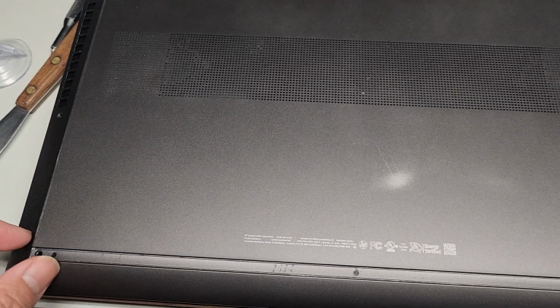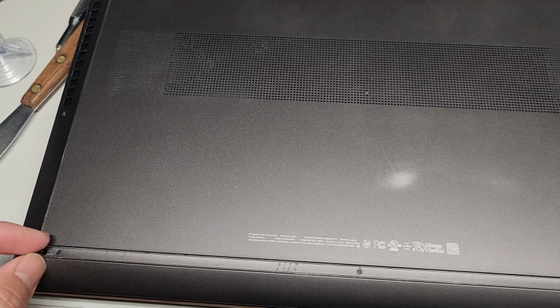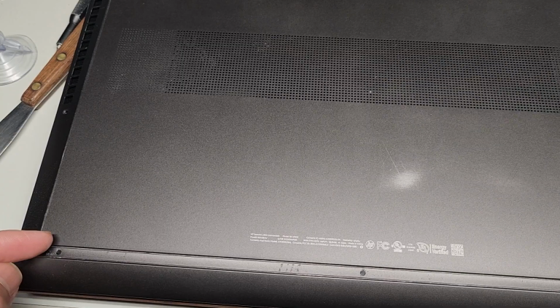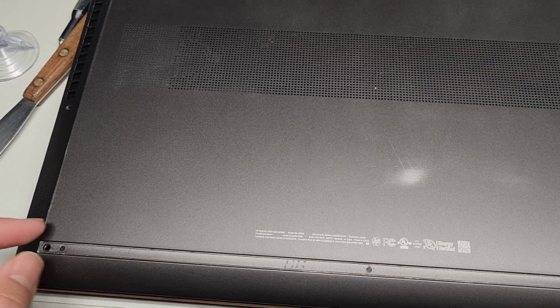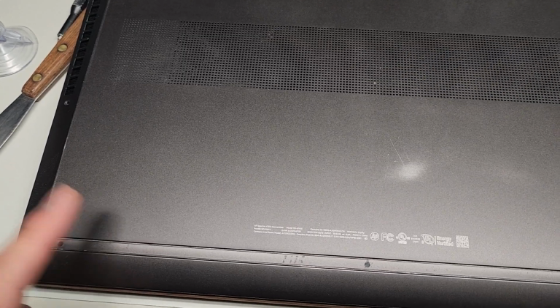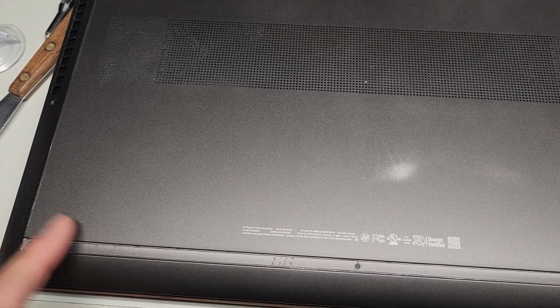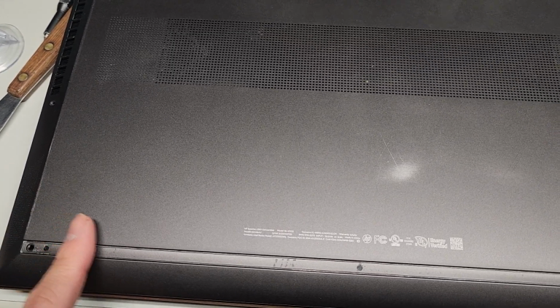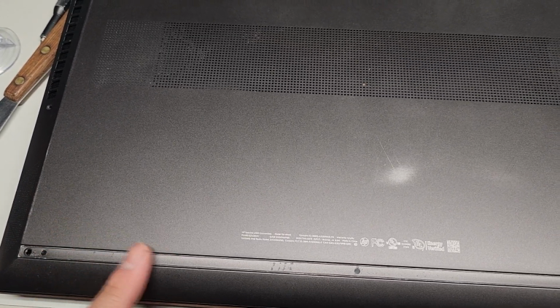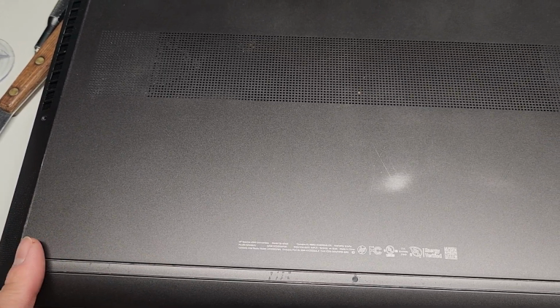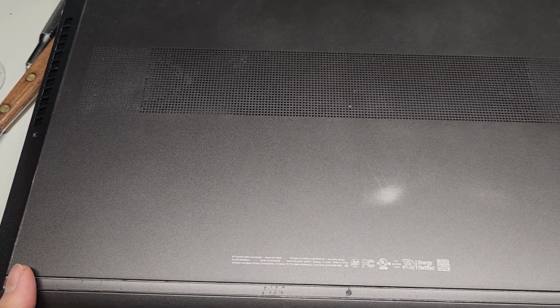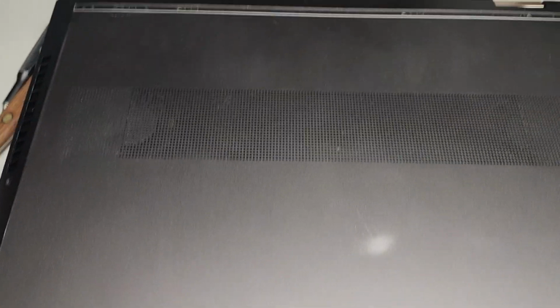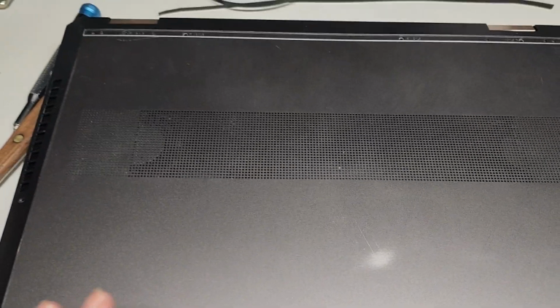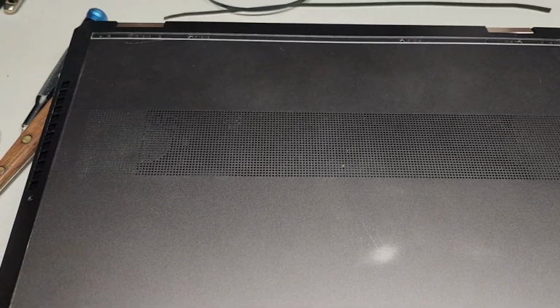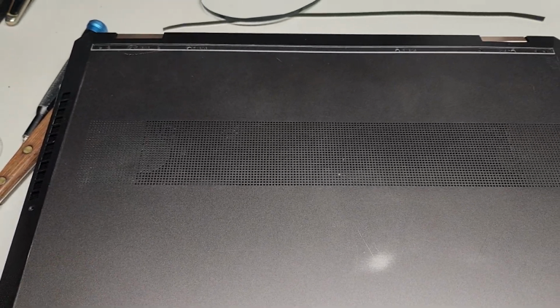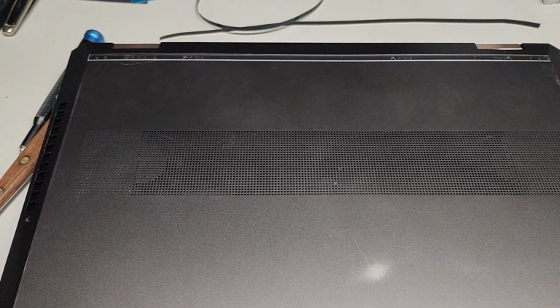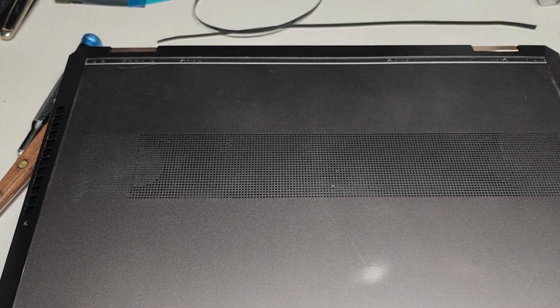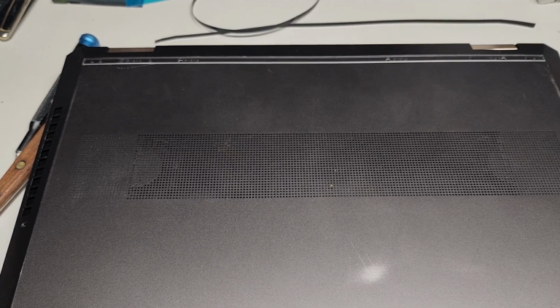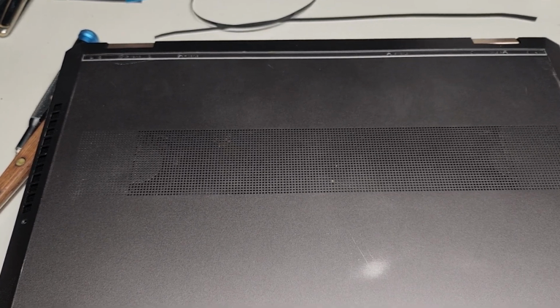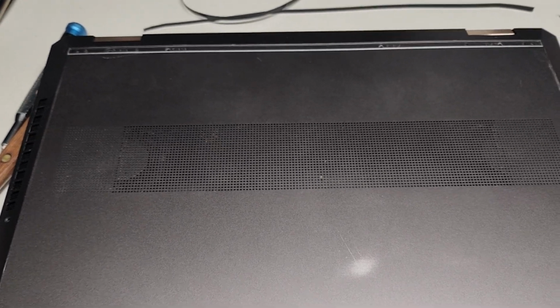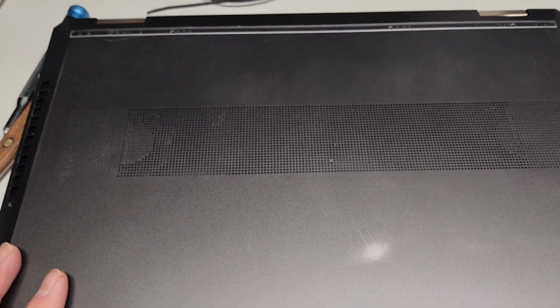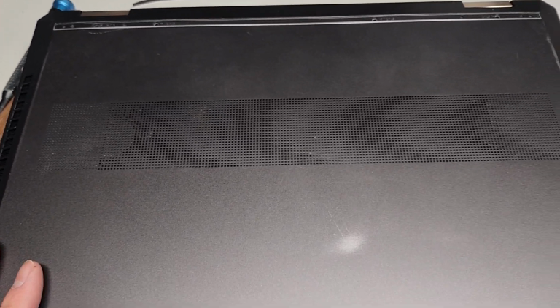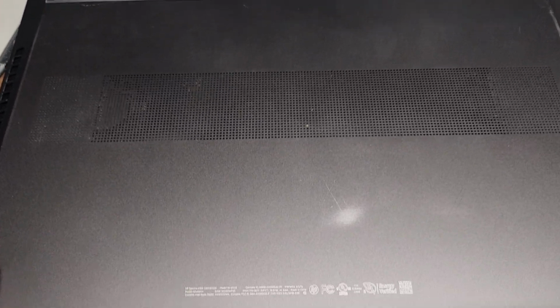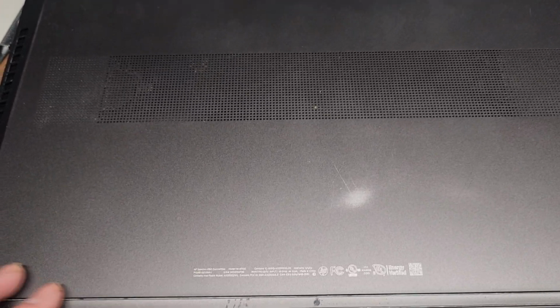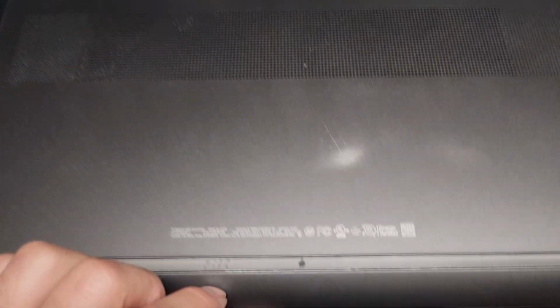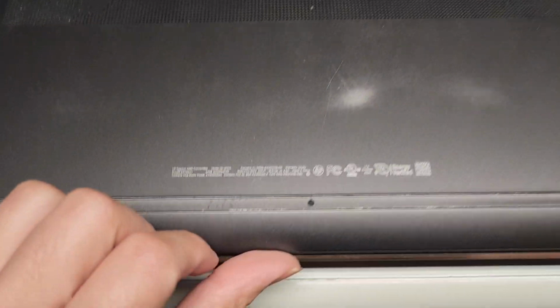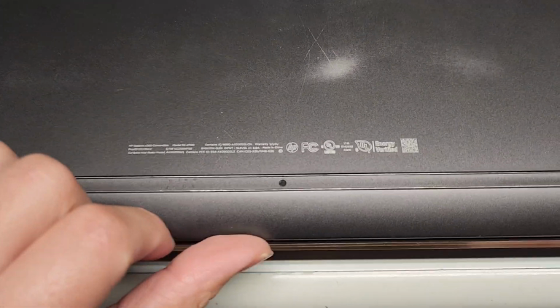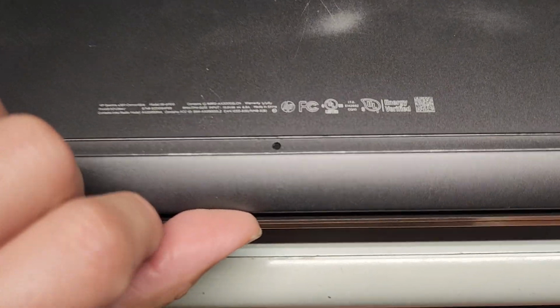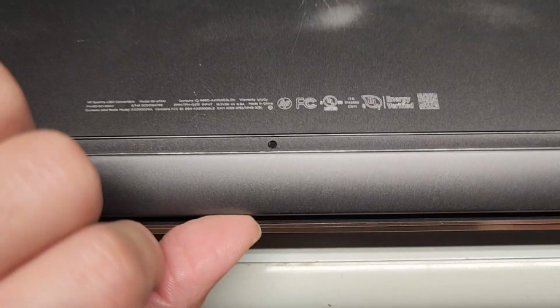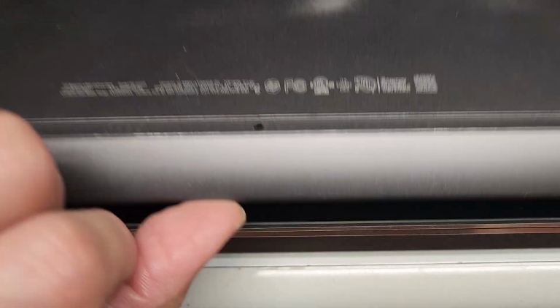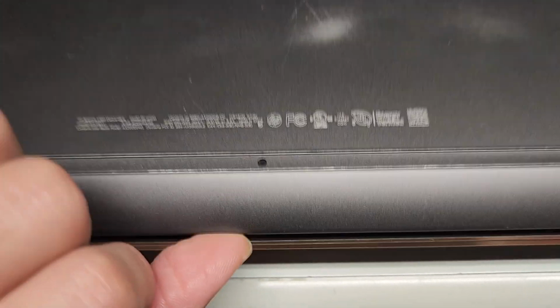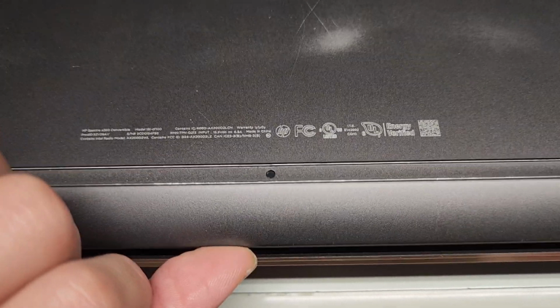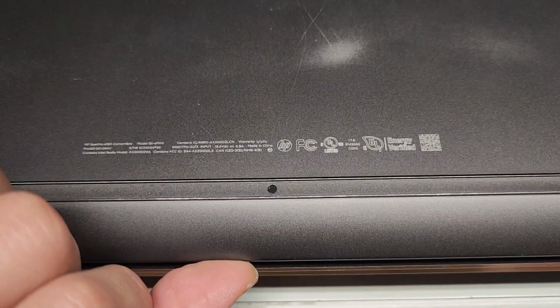You gotta peel up the sticker part — don't peel up the rubber. The customer lost the rubber pieces, I'm assuming. I don't know if they tried to peel it up or the adhesive just sucks. But anyways, their battery was bad and it was pushing up this bottom cover.